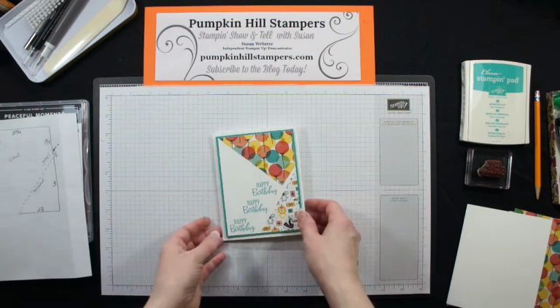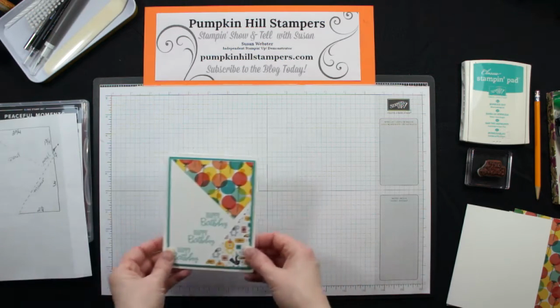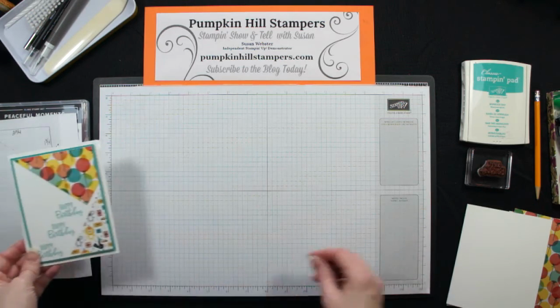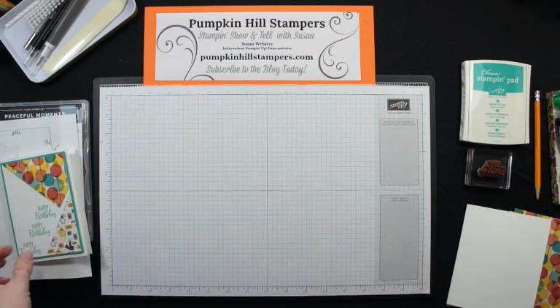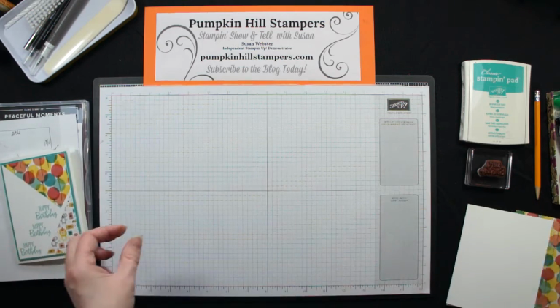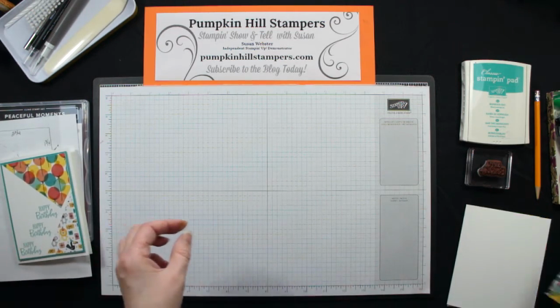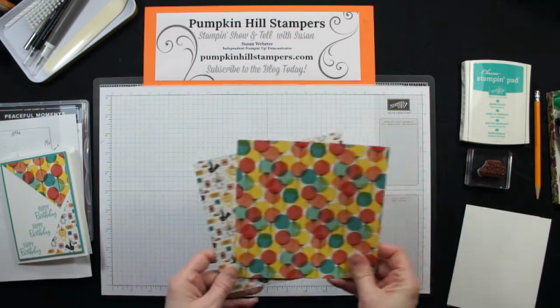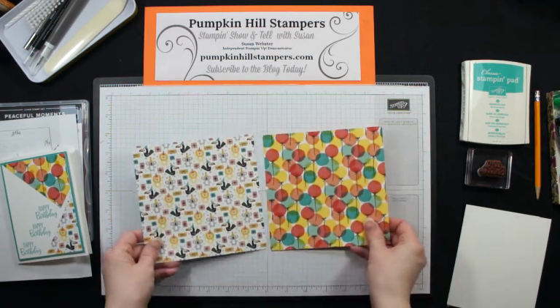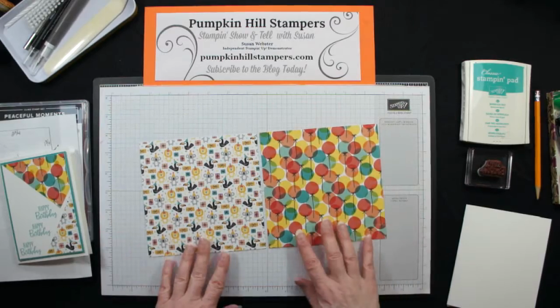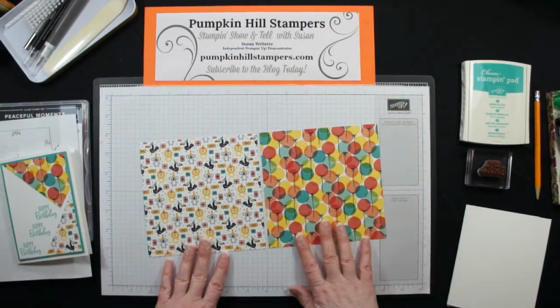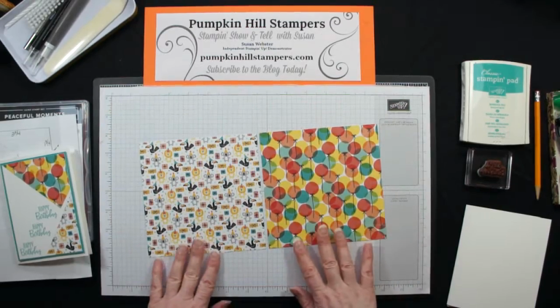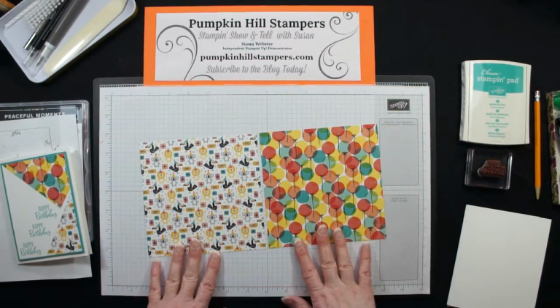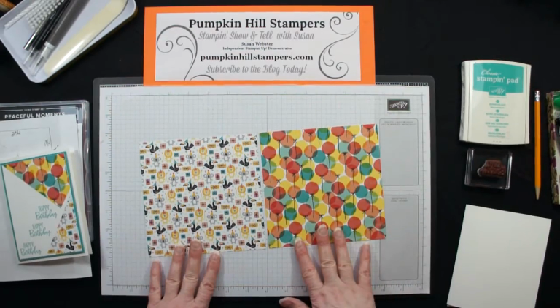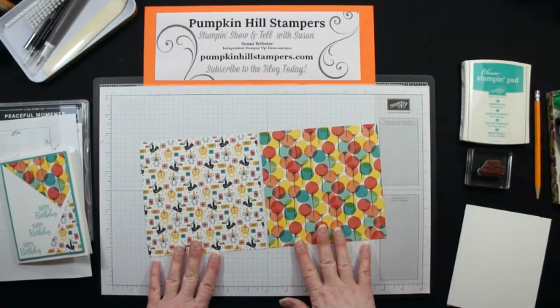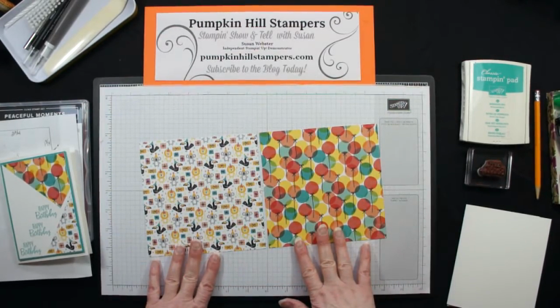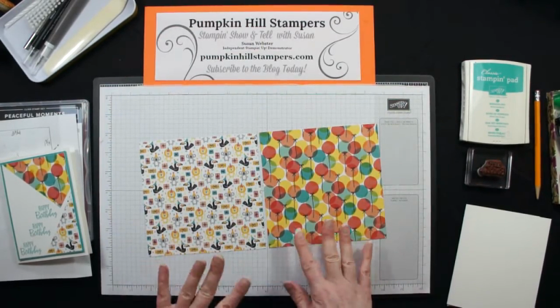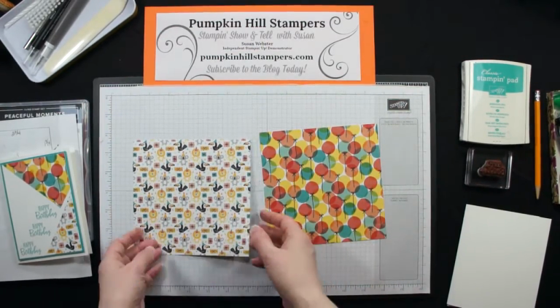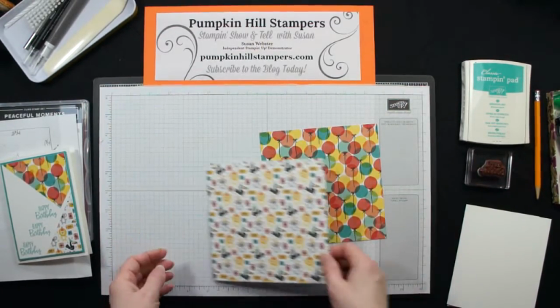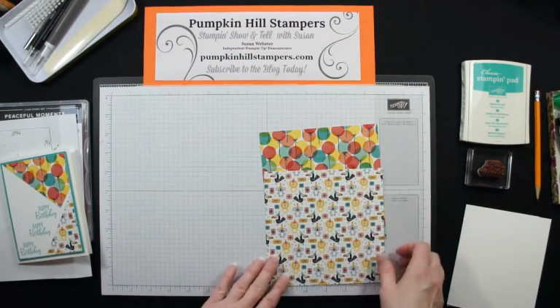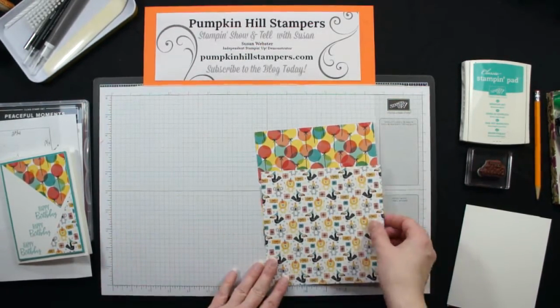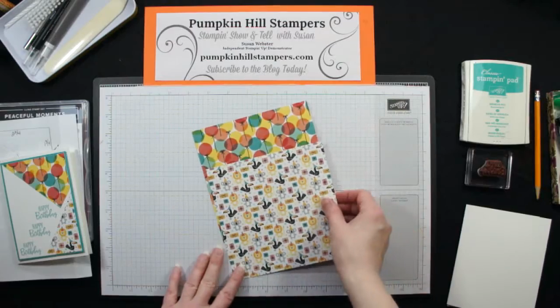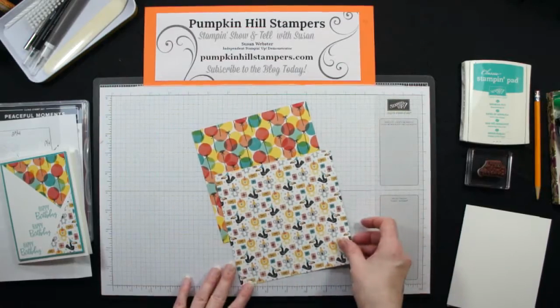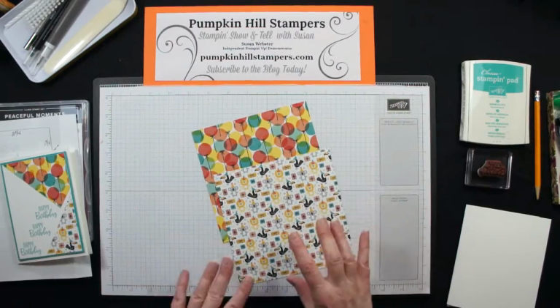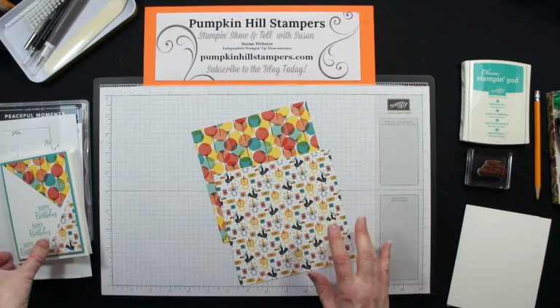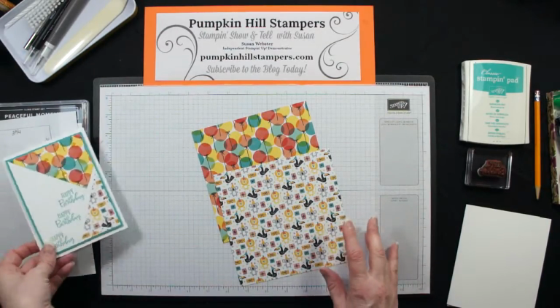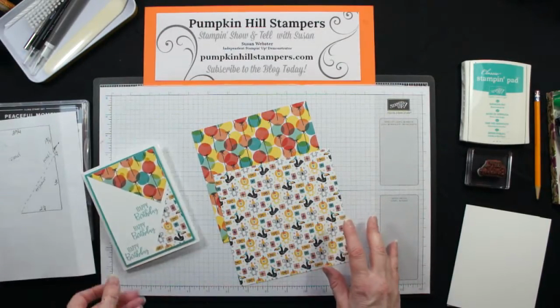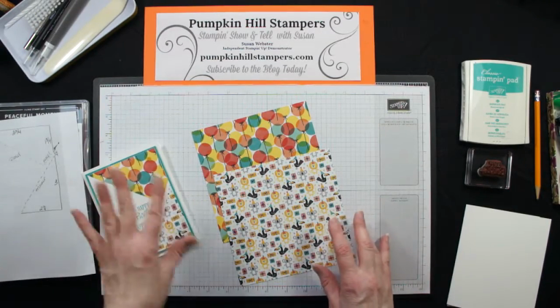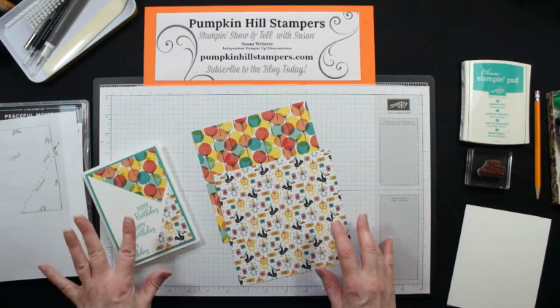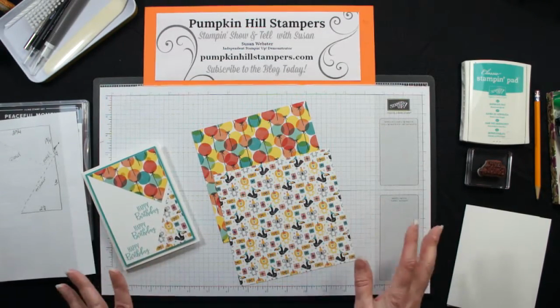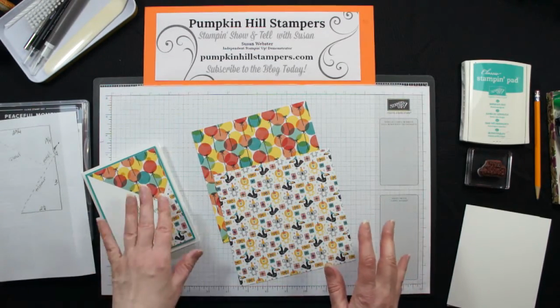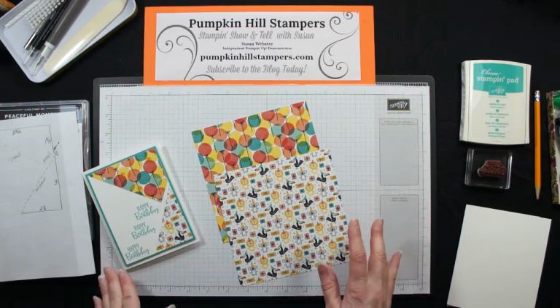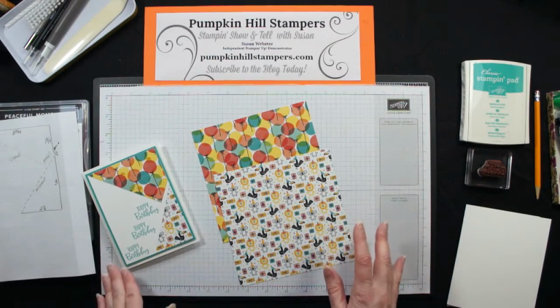I started with two pieces of the Birthday Bonanza Designer Series Paper. The colors coordinate, they're fun papers, and really if that's going to be my focal point, that's all I need, and then I'm just going to add a sentiment.